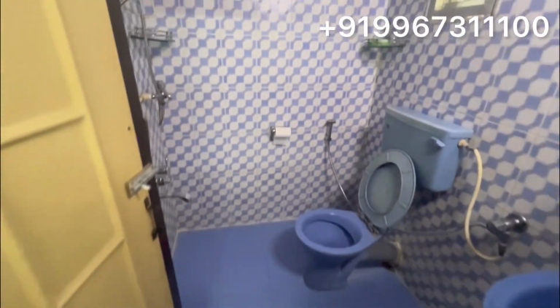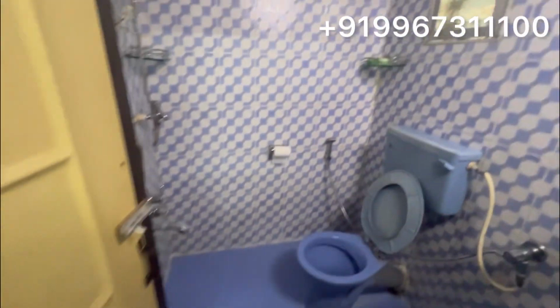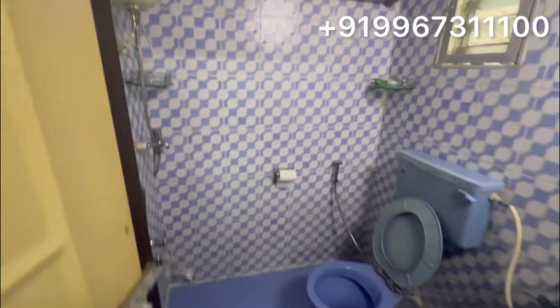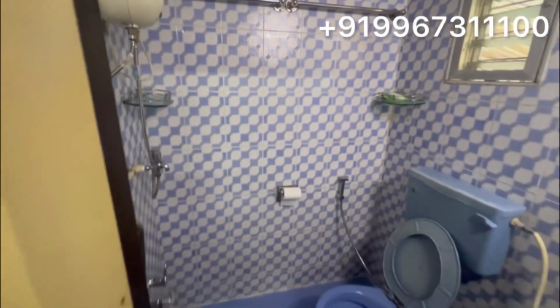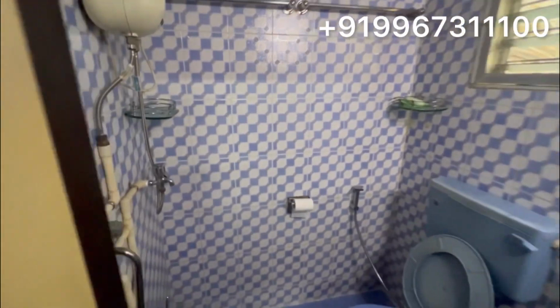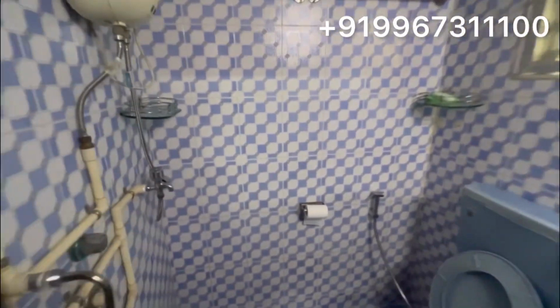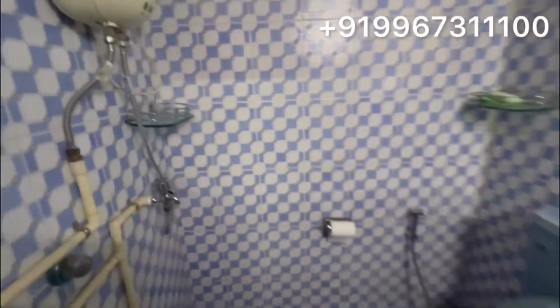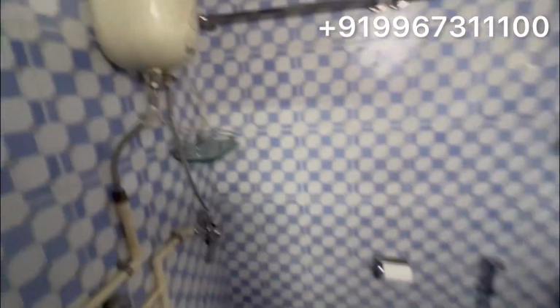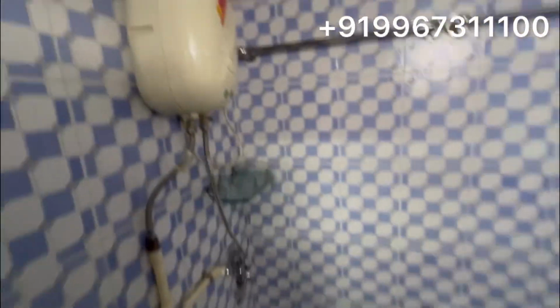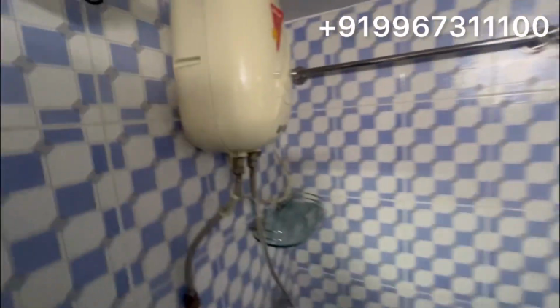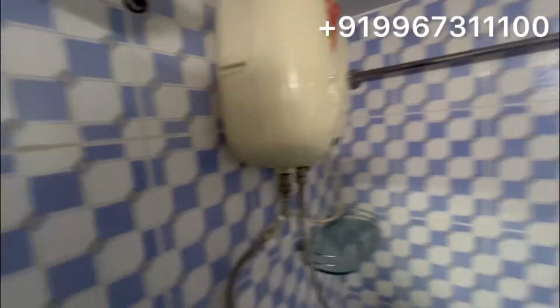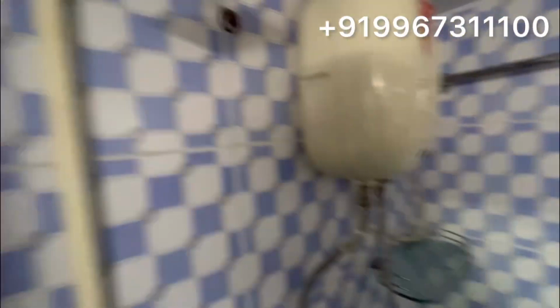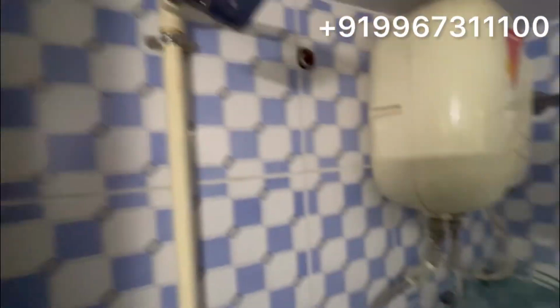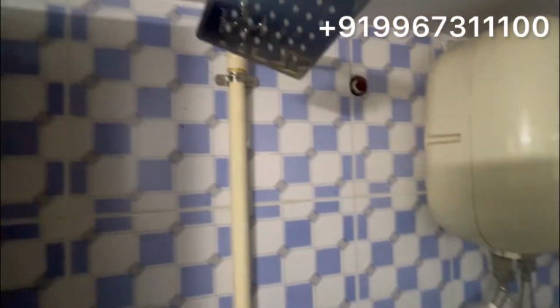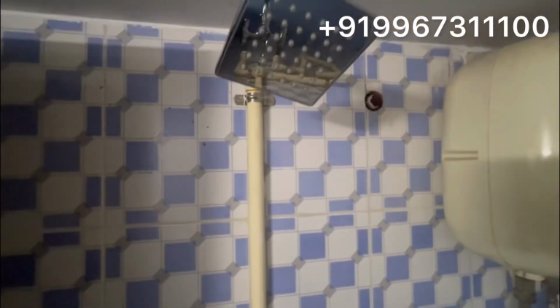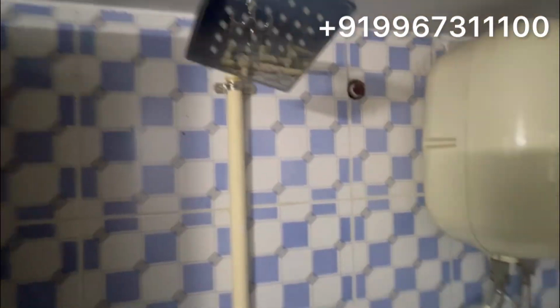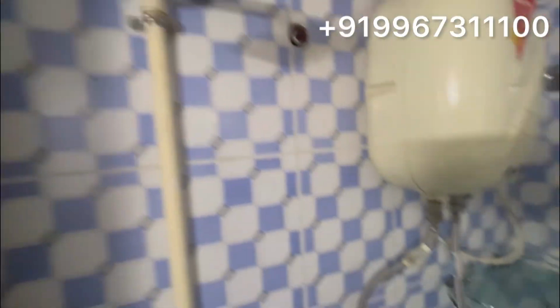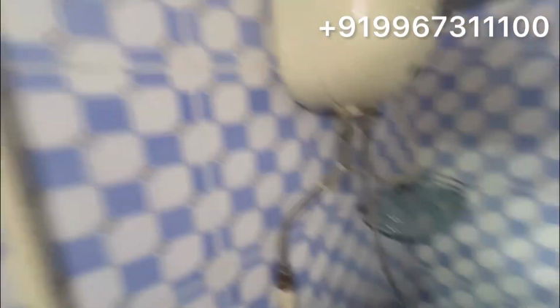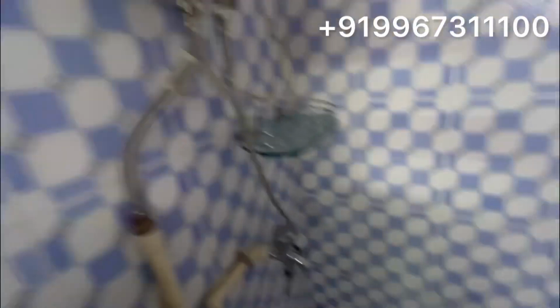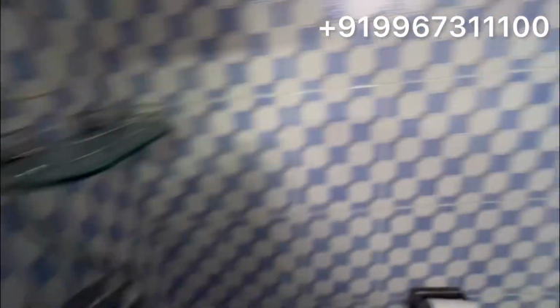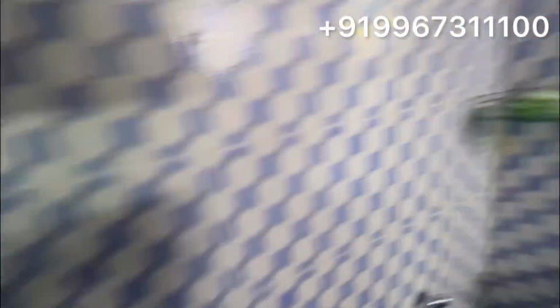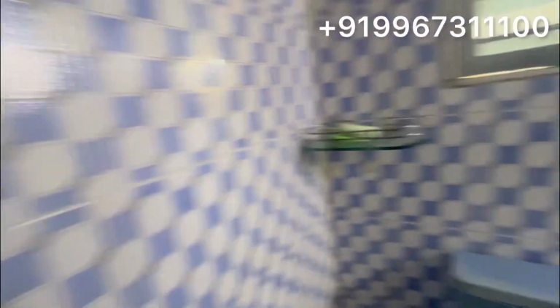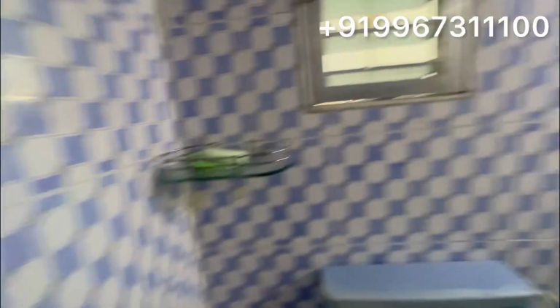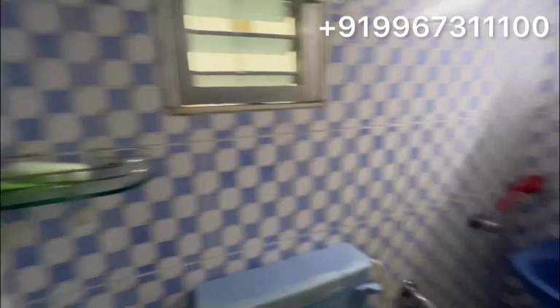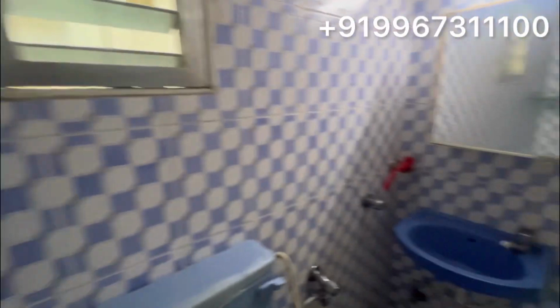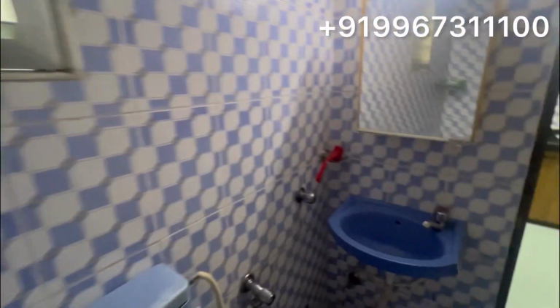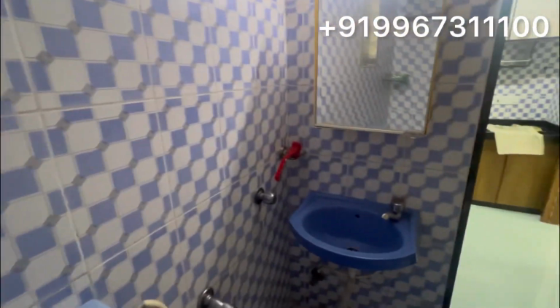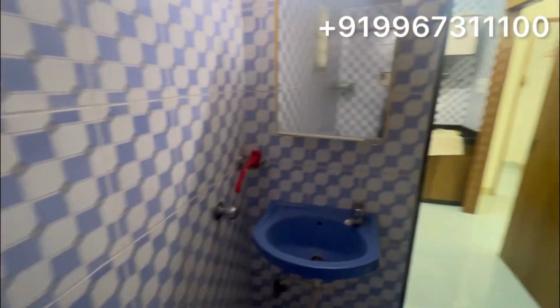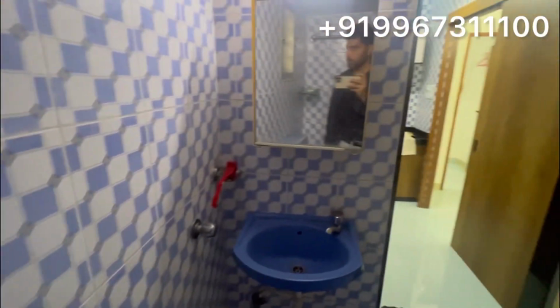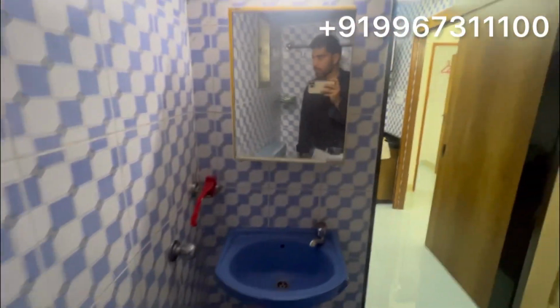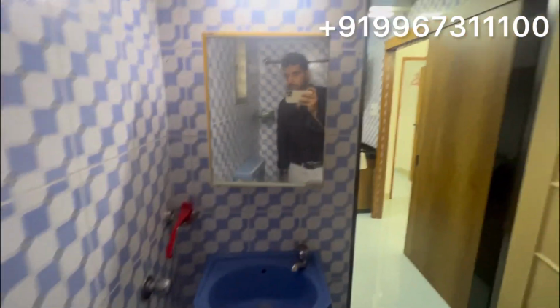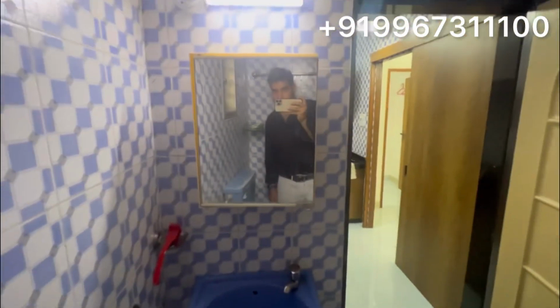You have your shower, geyser — everything is available. So just come here and stay and enjoy your stay.